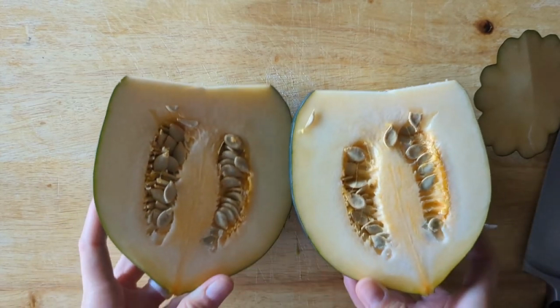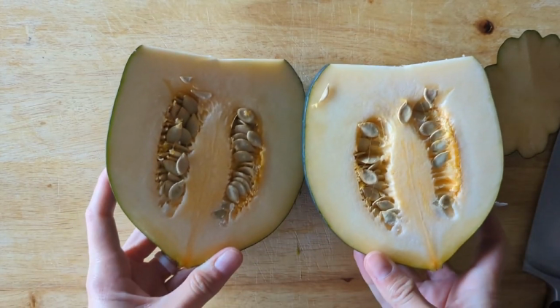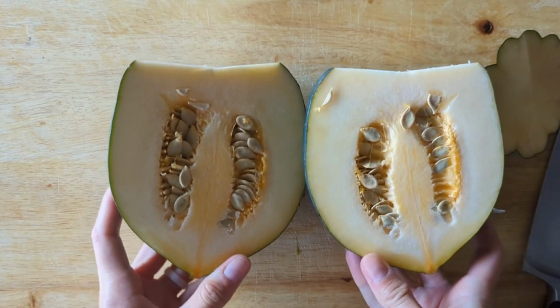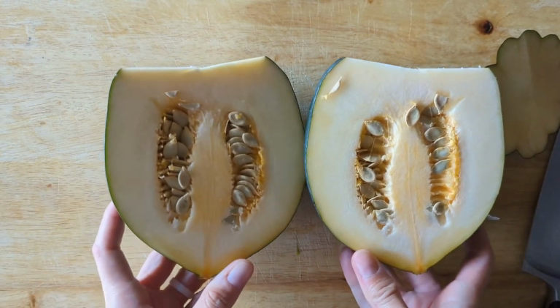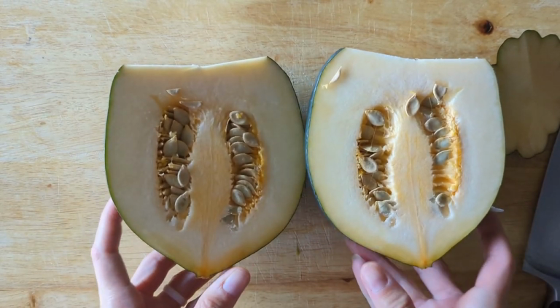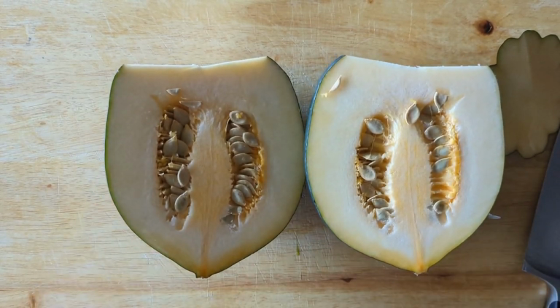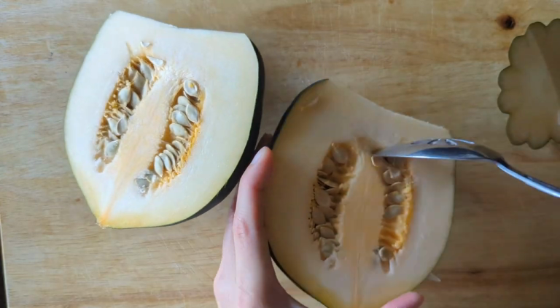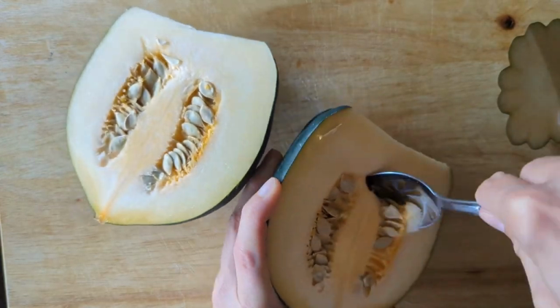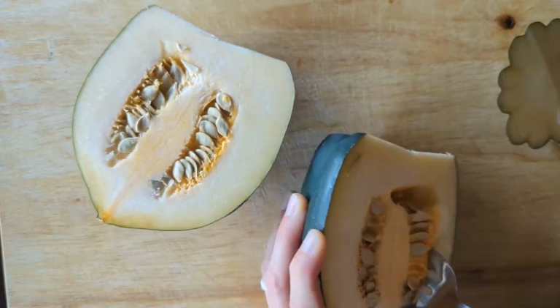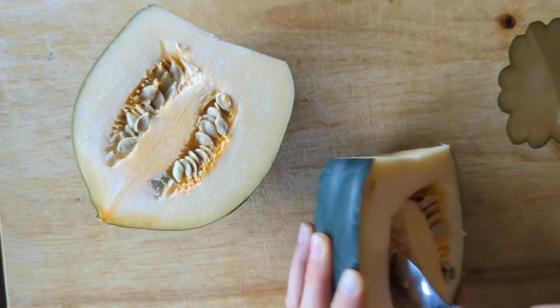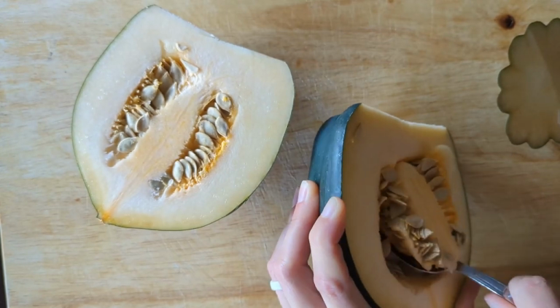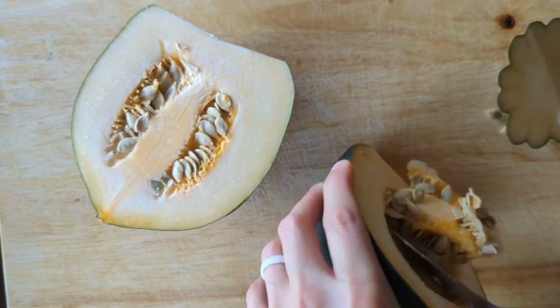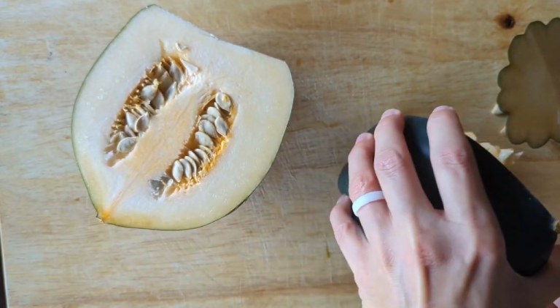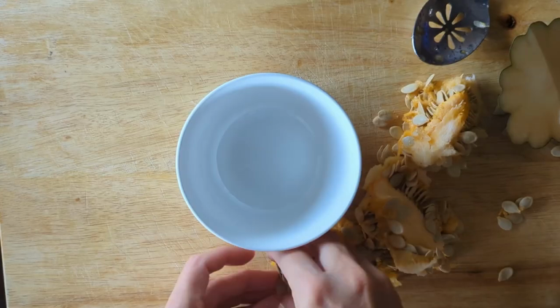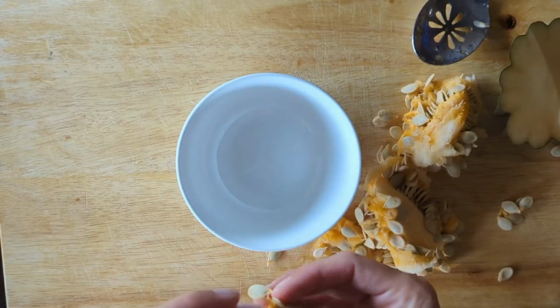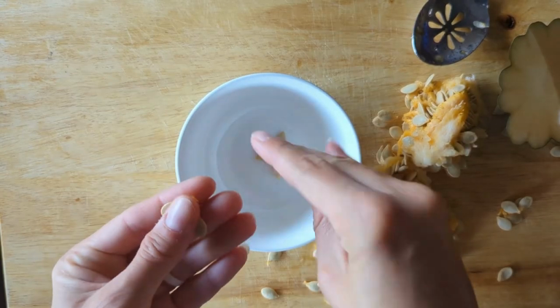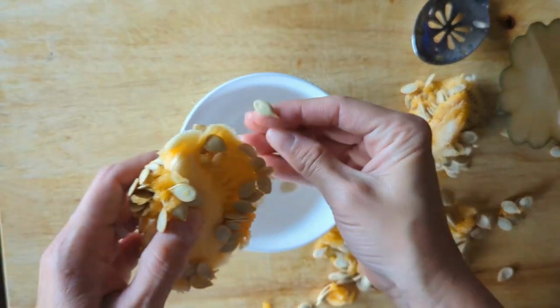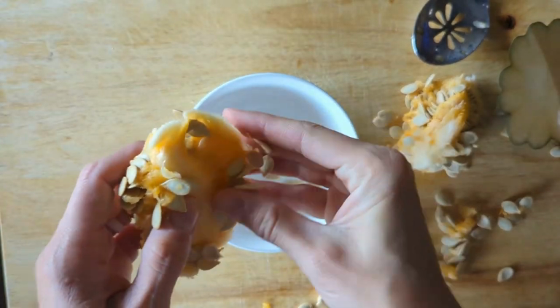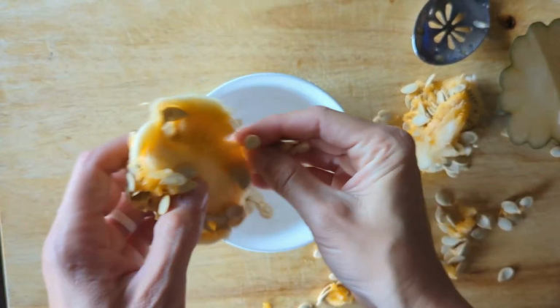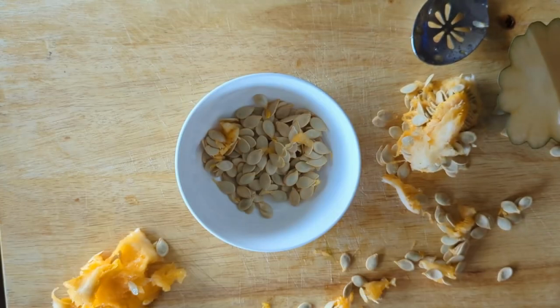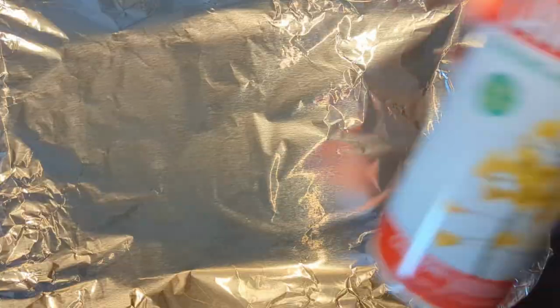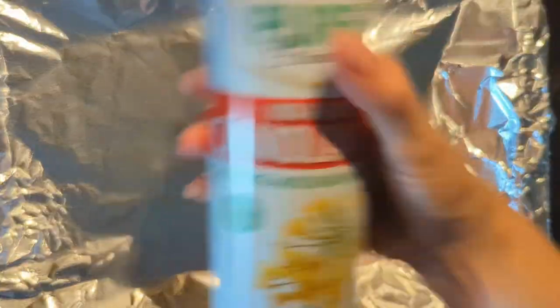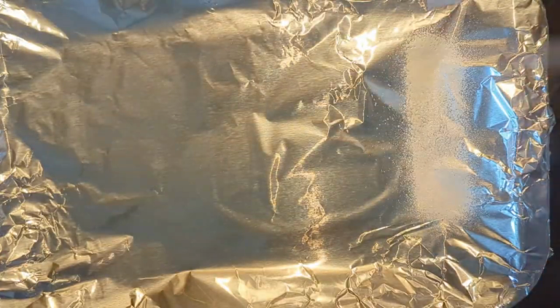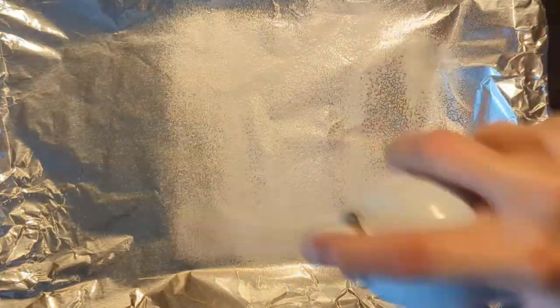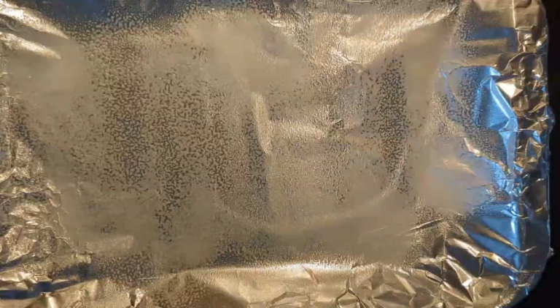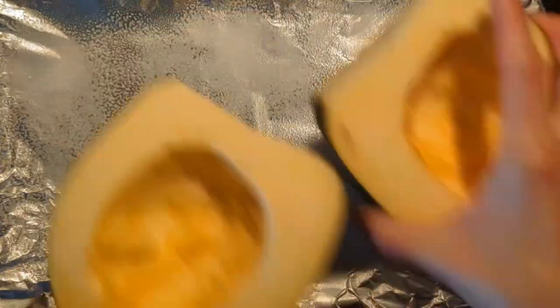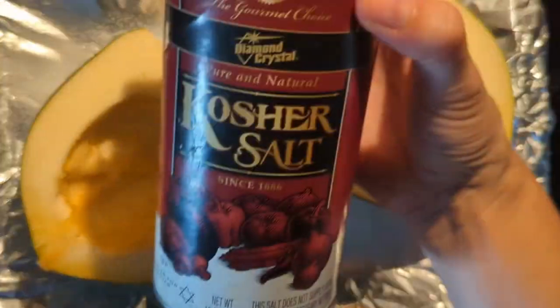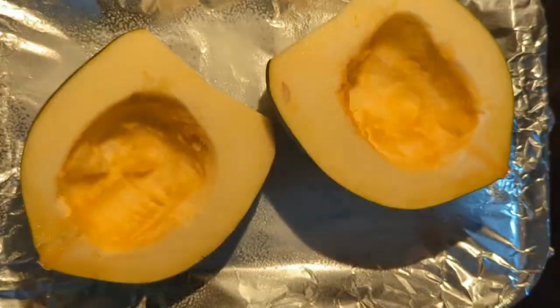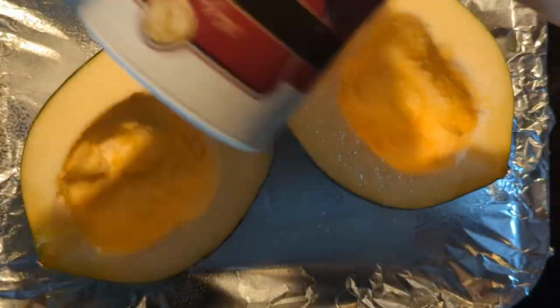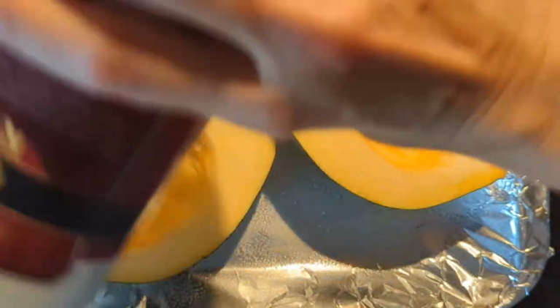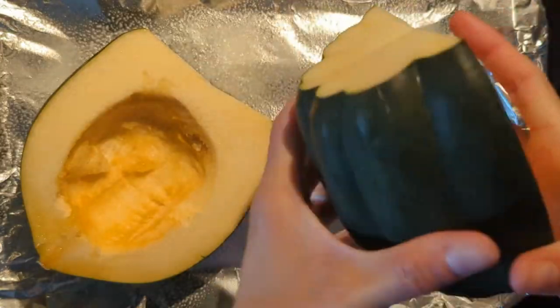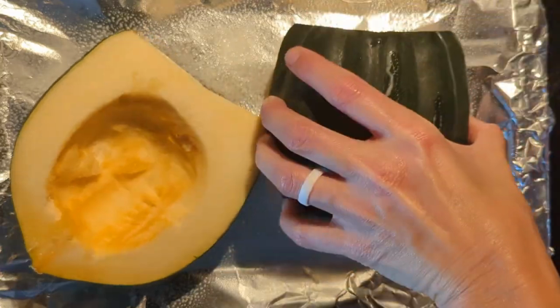Don't forget the seeds are edible too, raw or cooked. I like to bake my seeds with a little seasoning, and it just makes sense to toss them onto the same pan with the squash as it bakes.